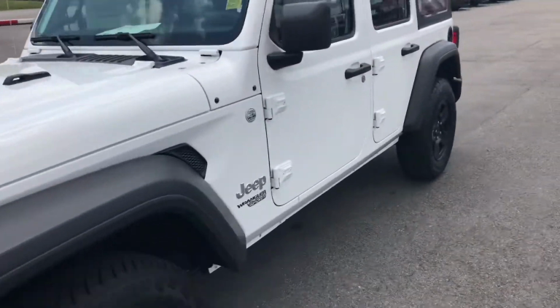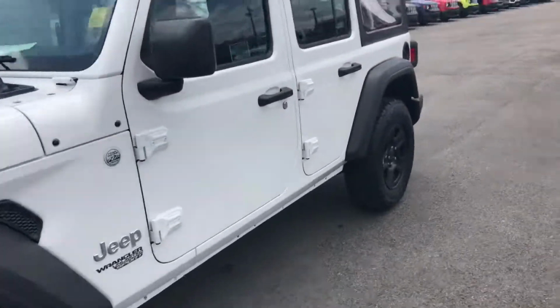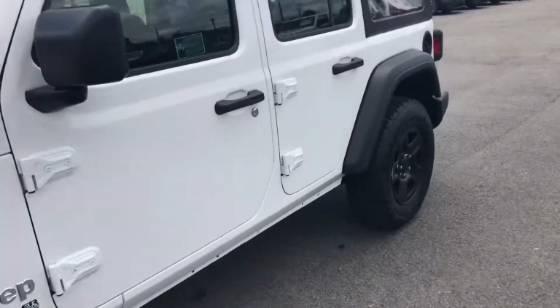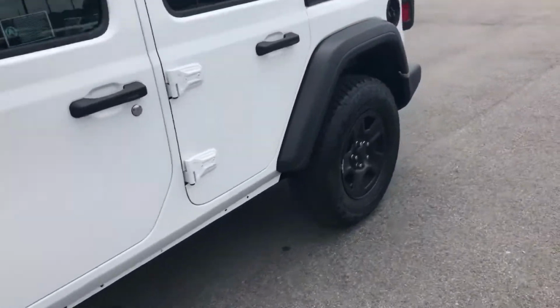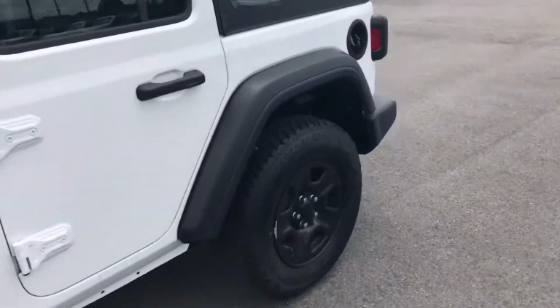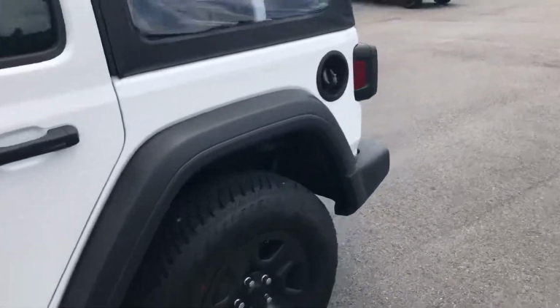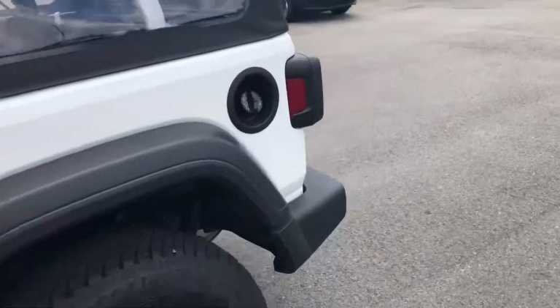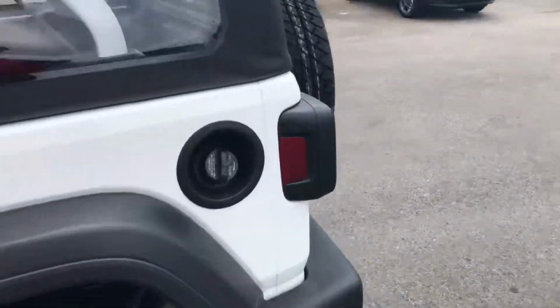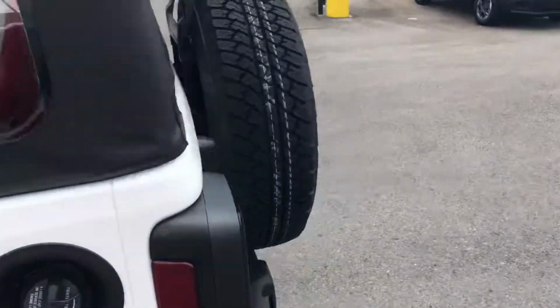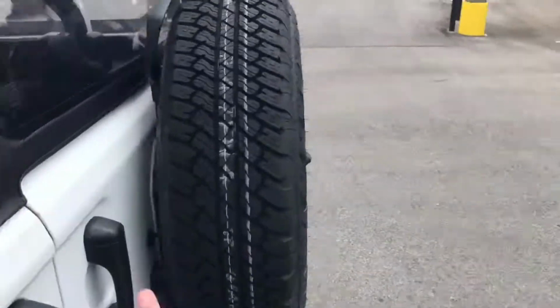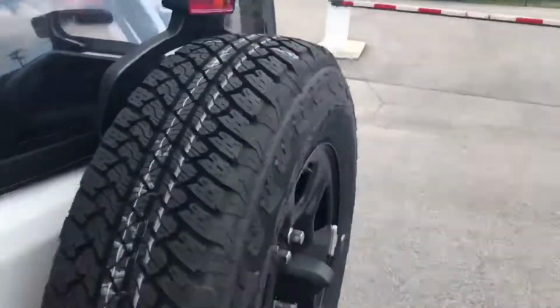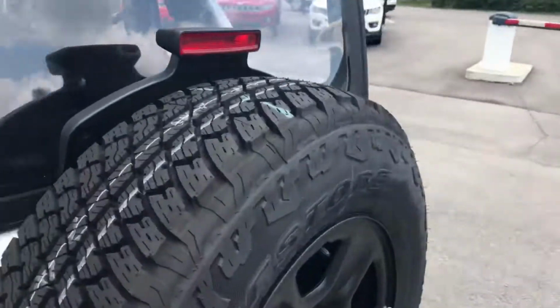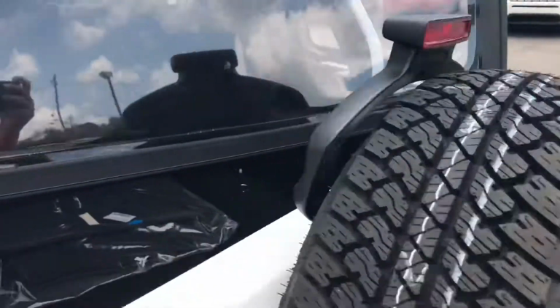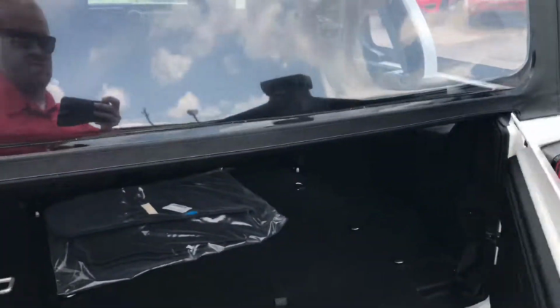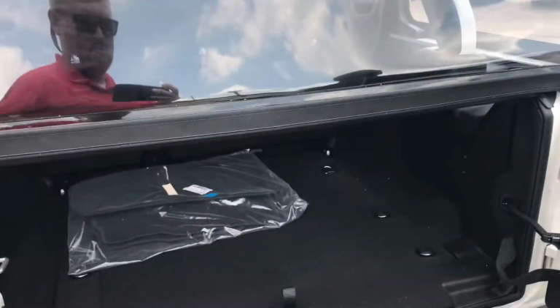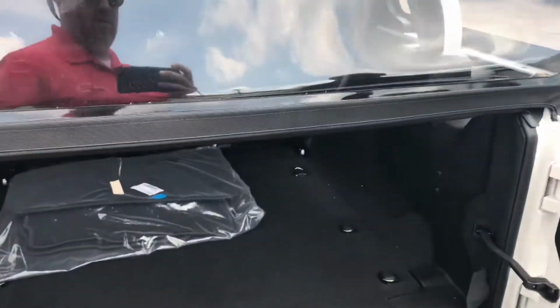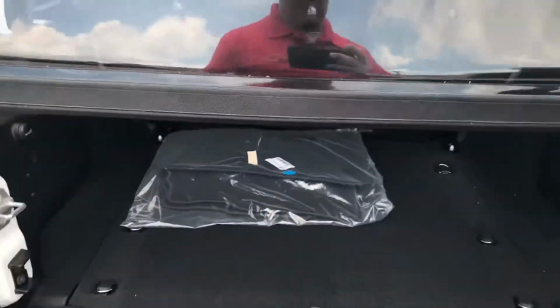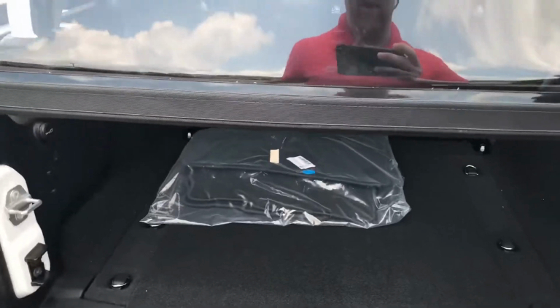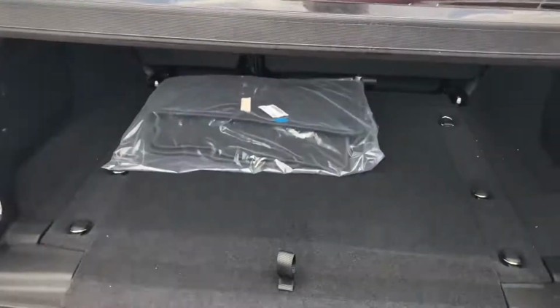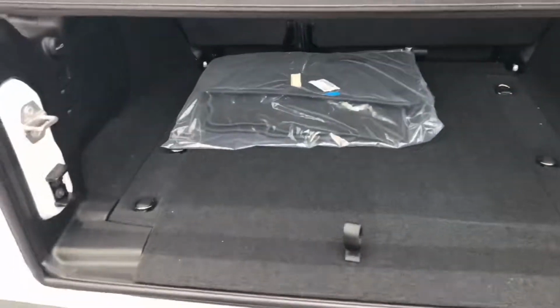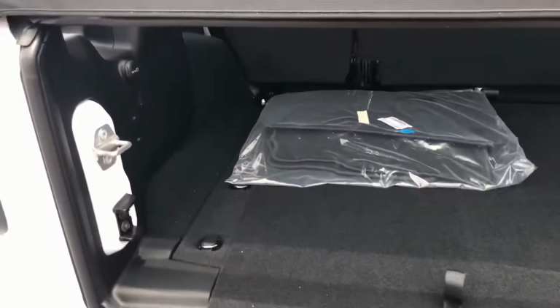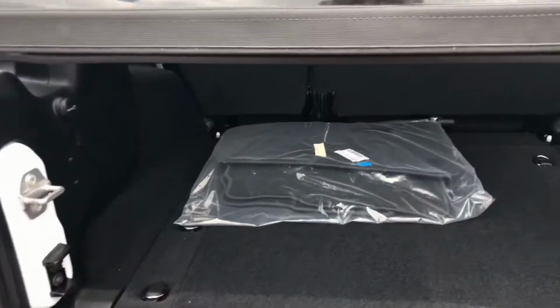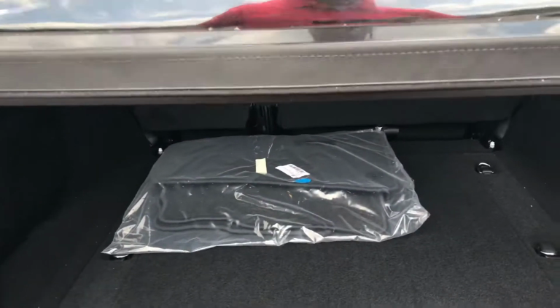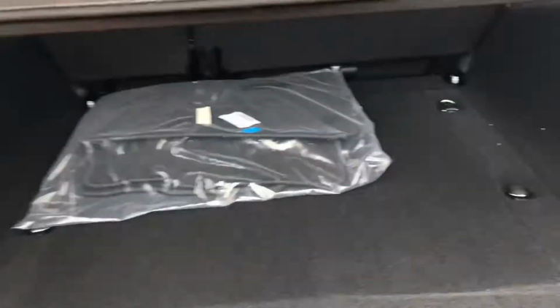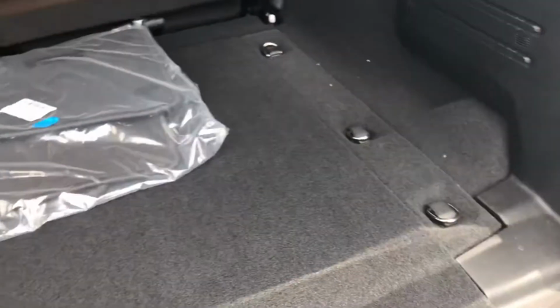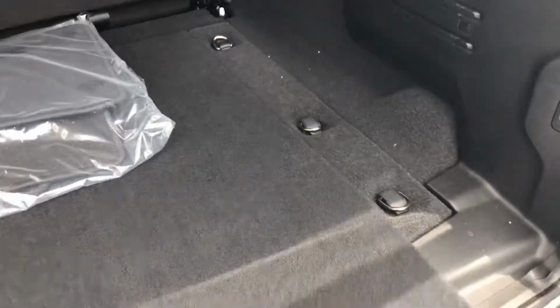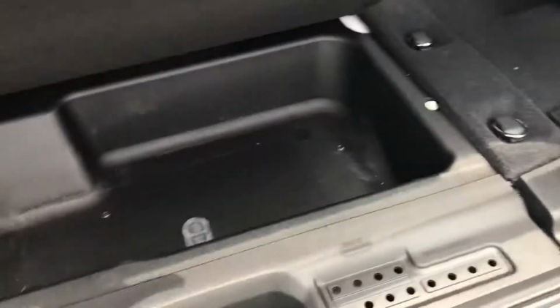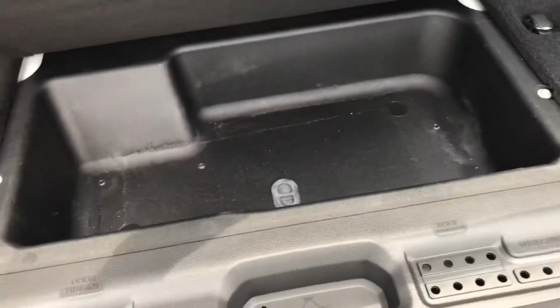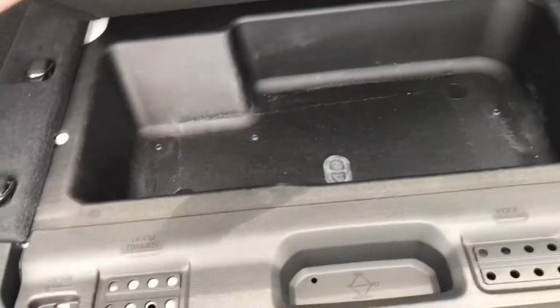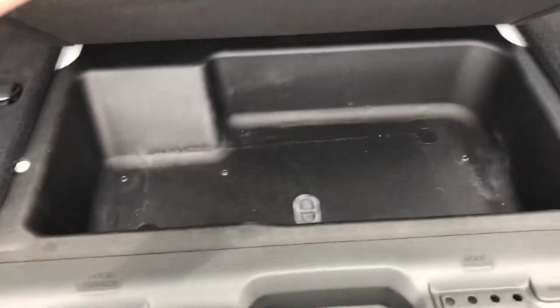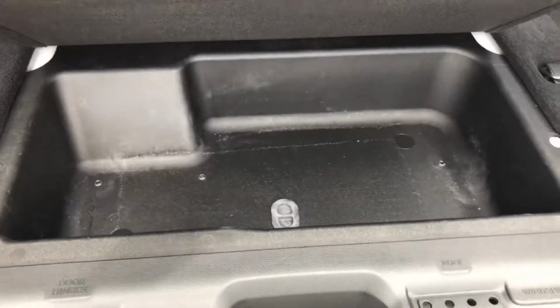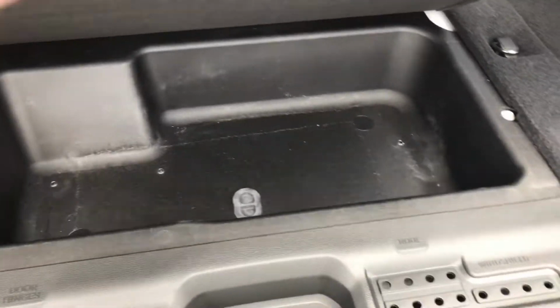We go ahead and walk around to the back here. You can see your back storage area here. You got some floor mats ready to go in, and storage underneath.